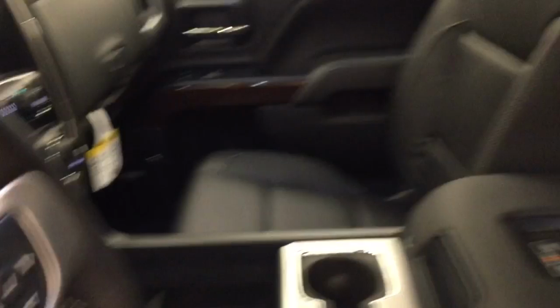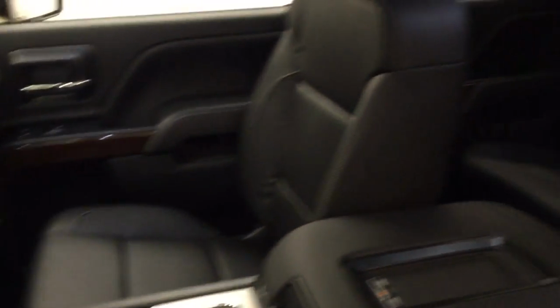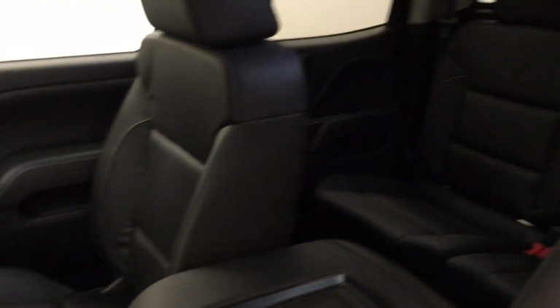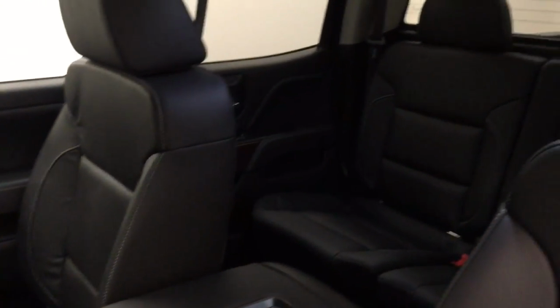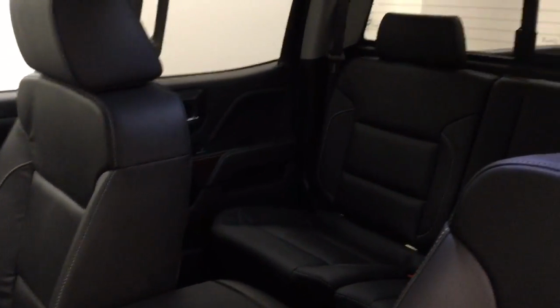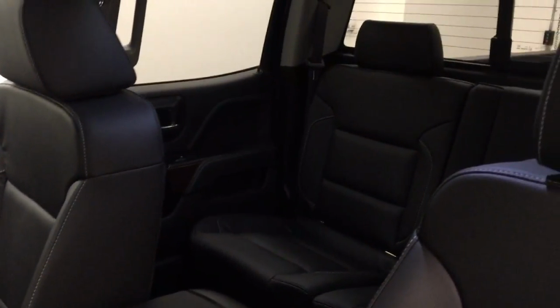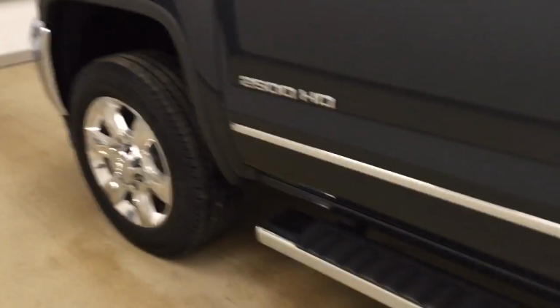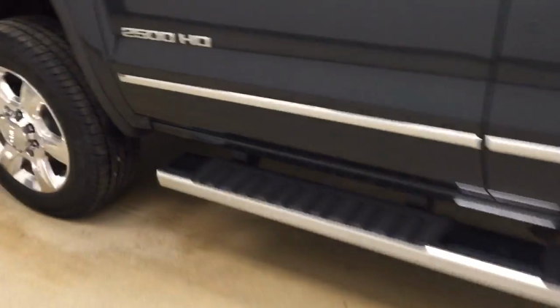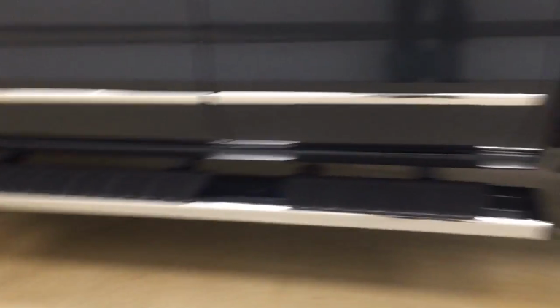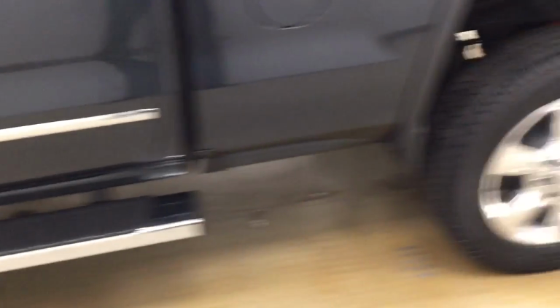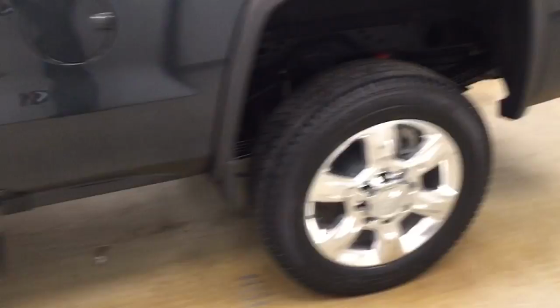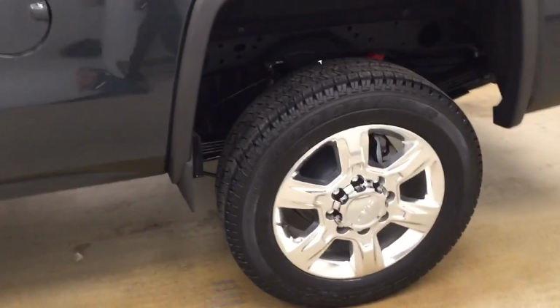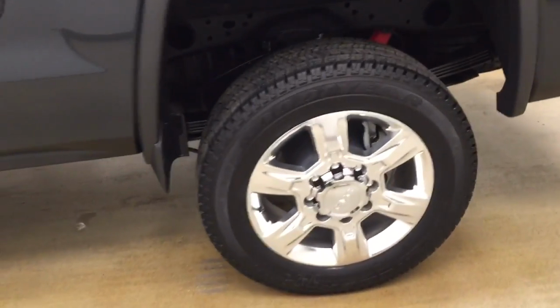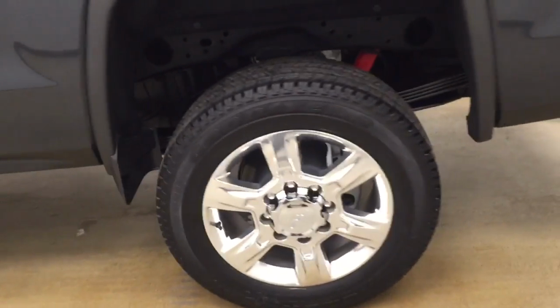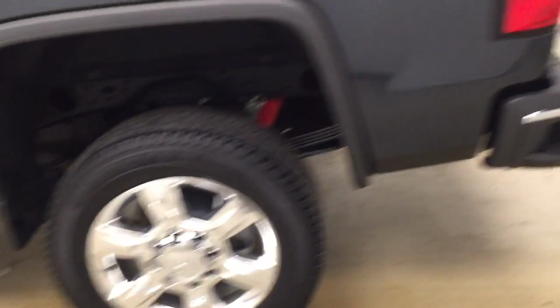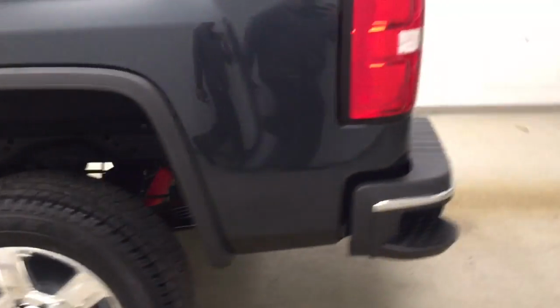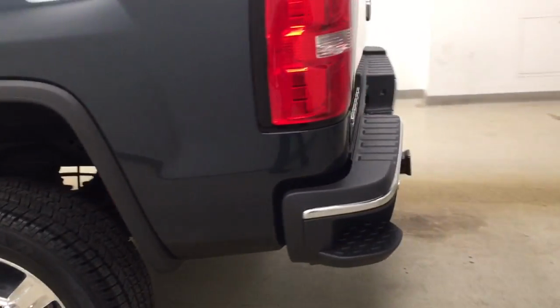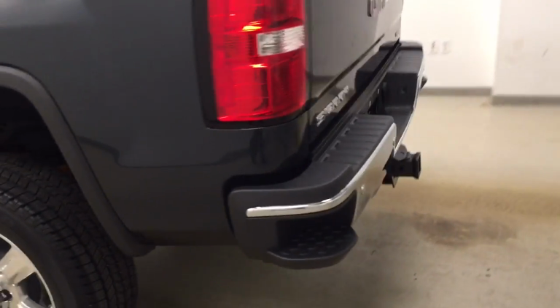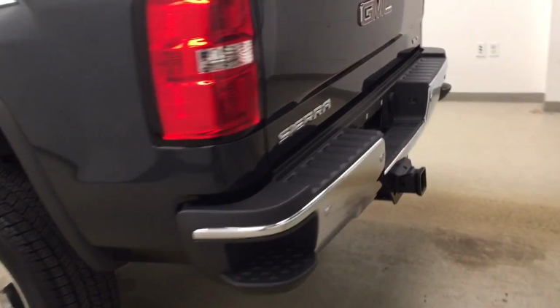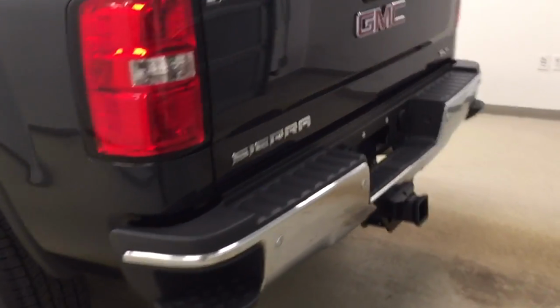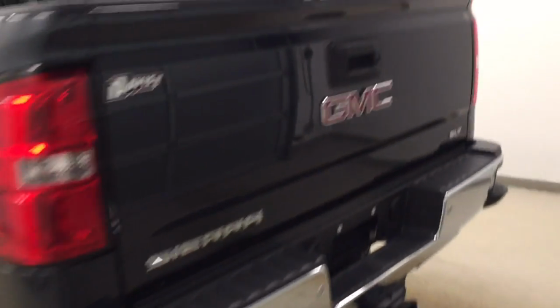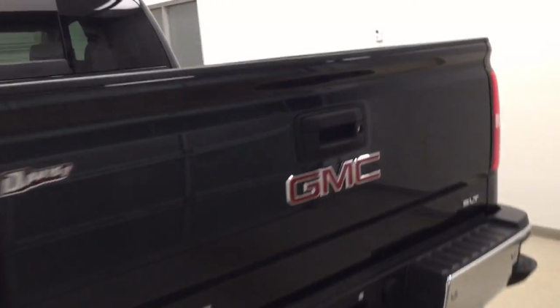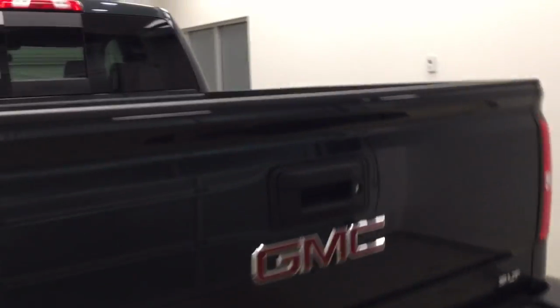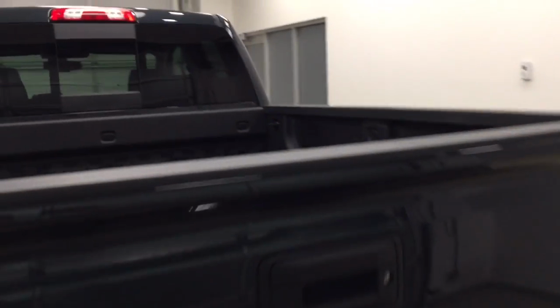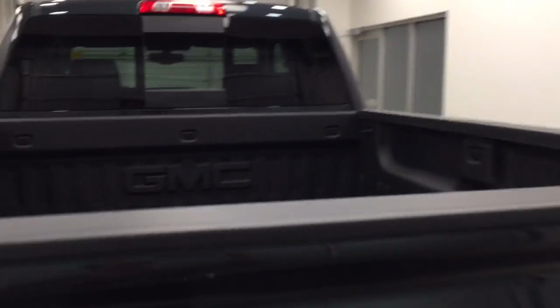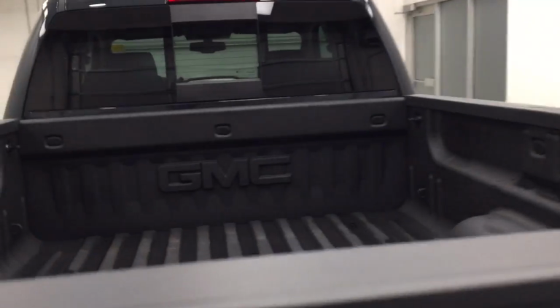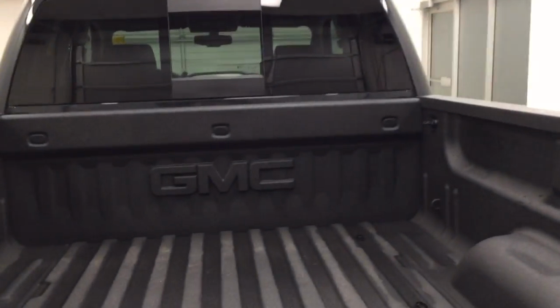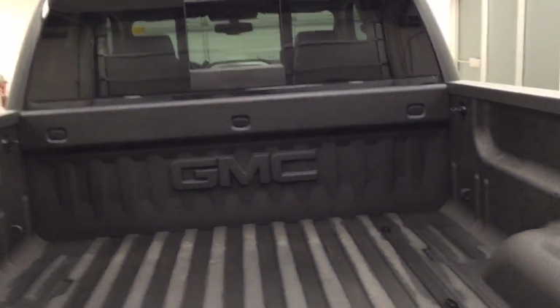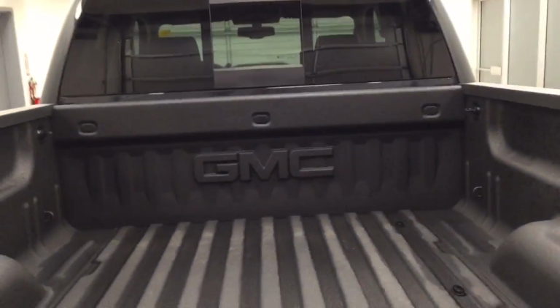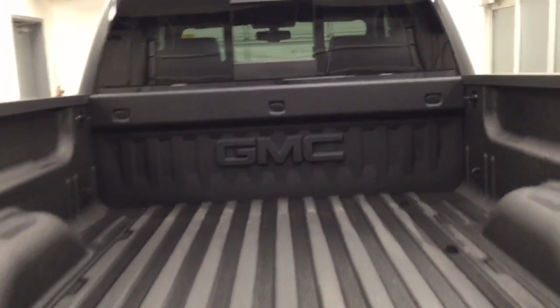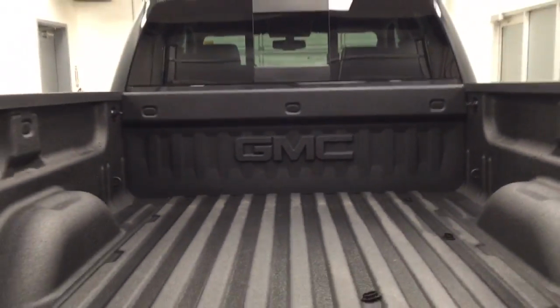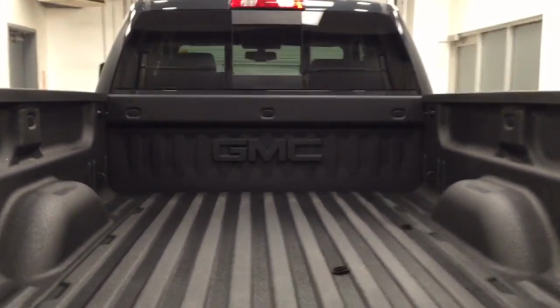The interior color today is Jet Black. Exterior features include running boards, 20 inch polished alloy rims, tailgate step, rear parking assist, backup camera, spray-on box liner, and a lot more cargo space.